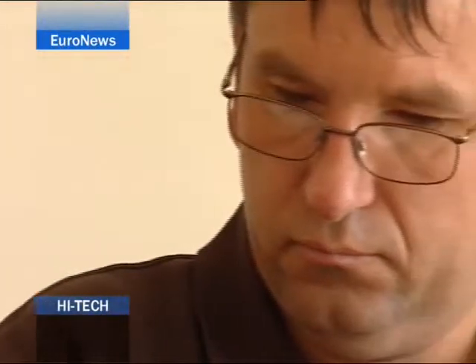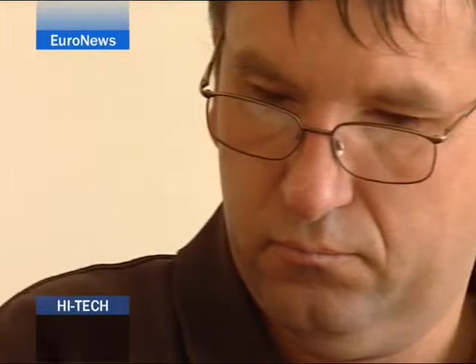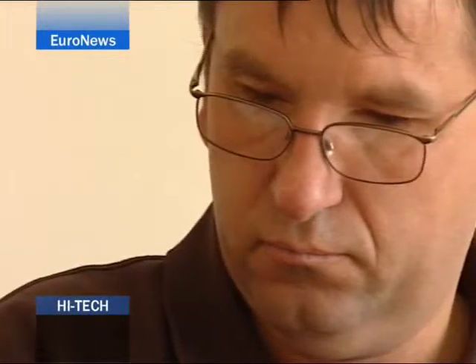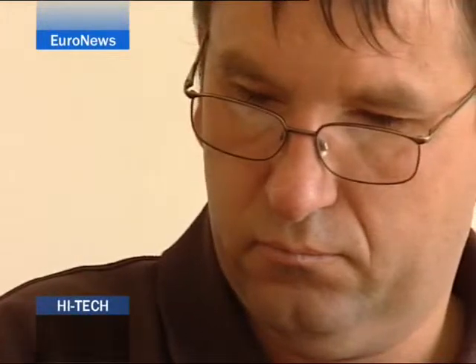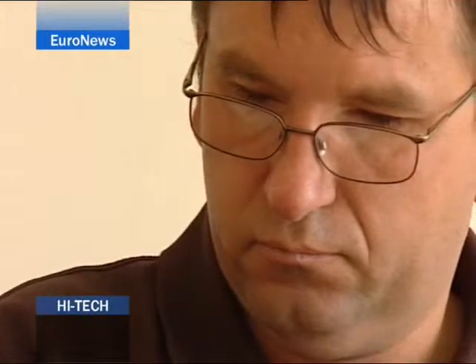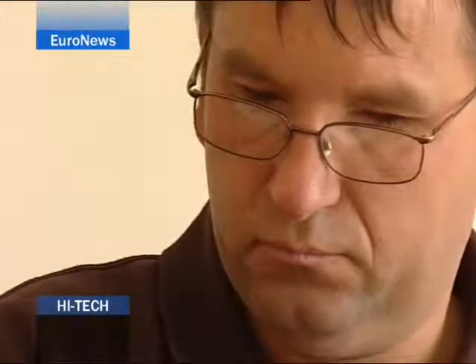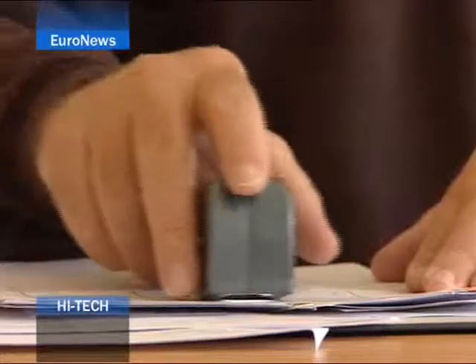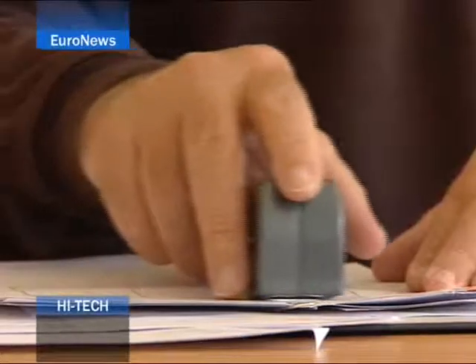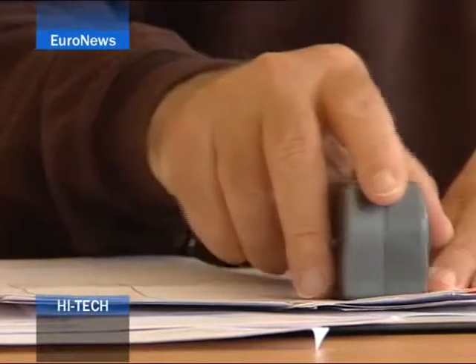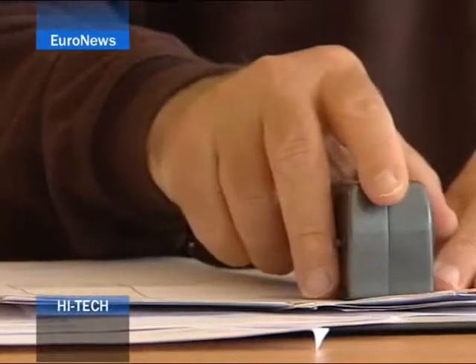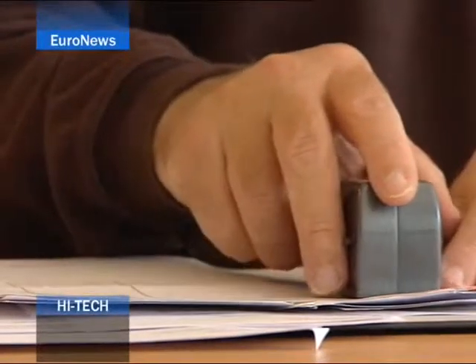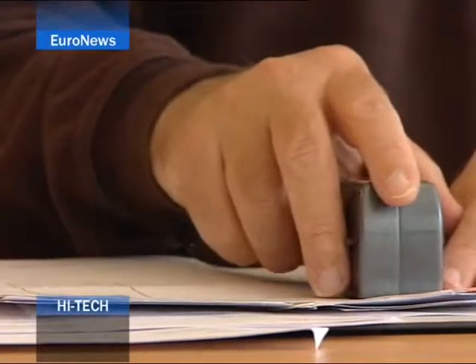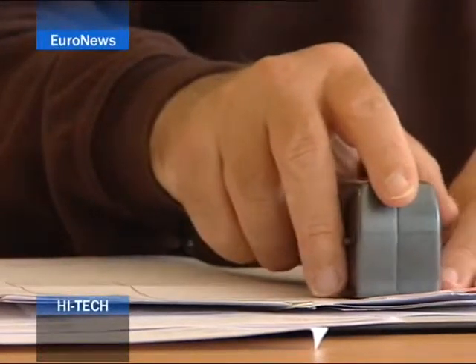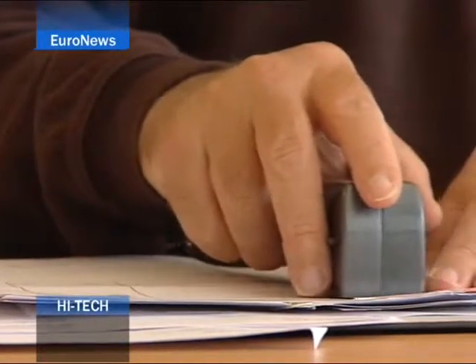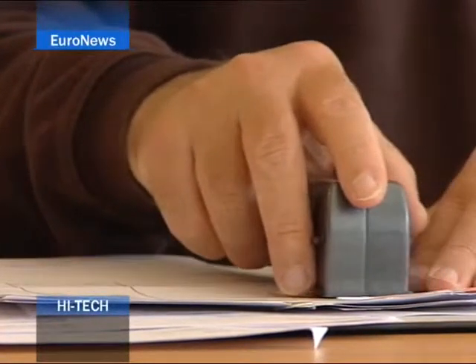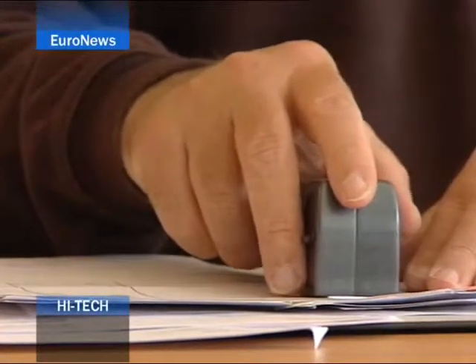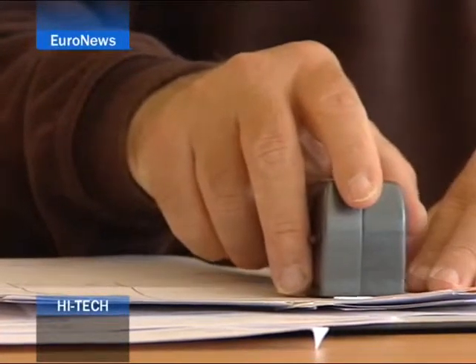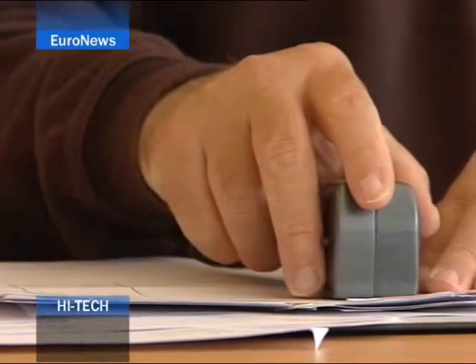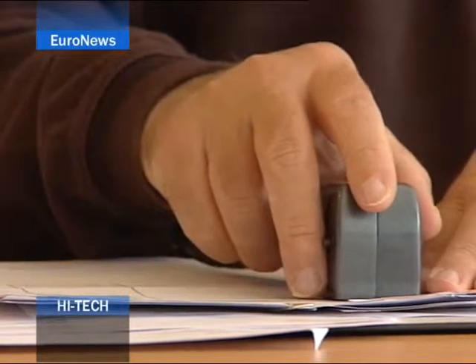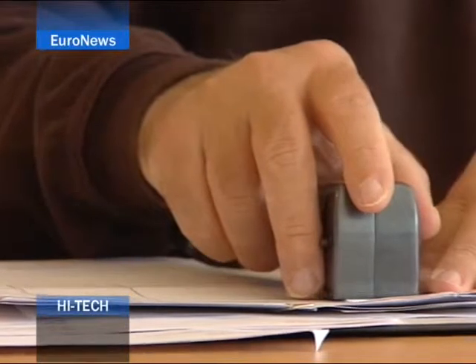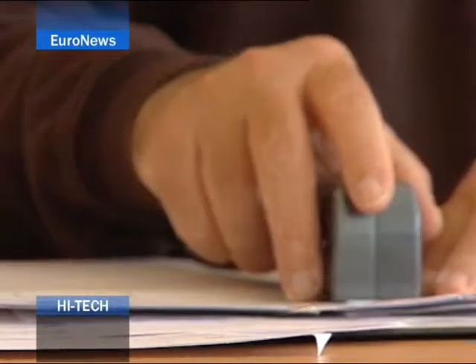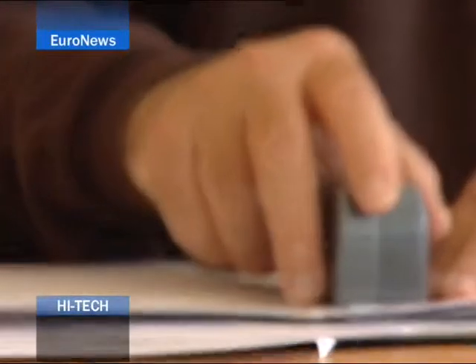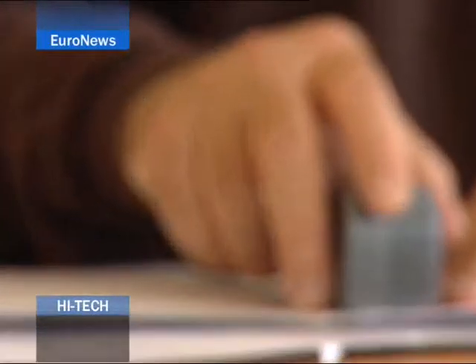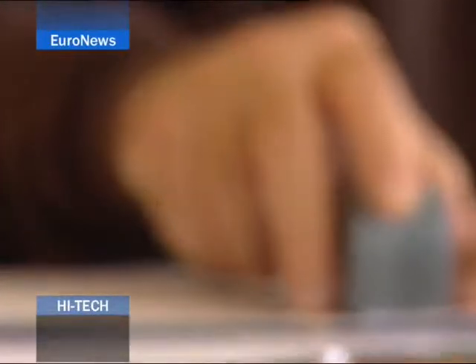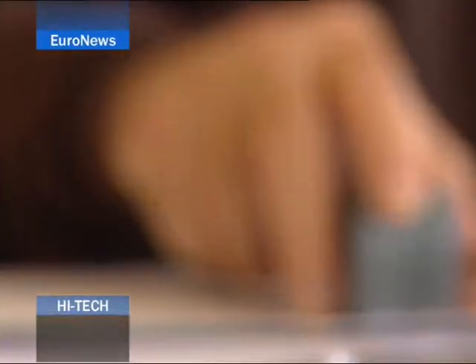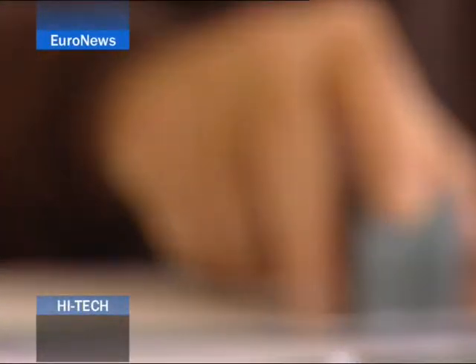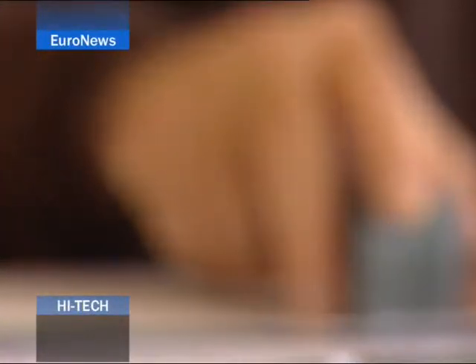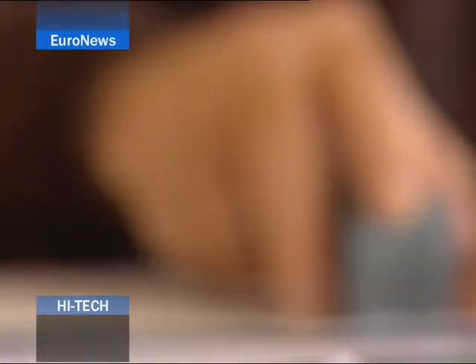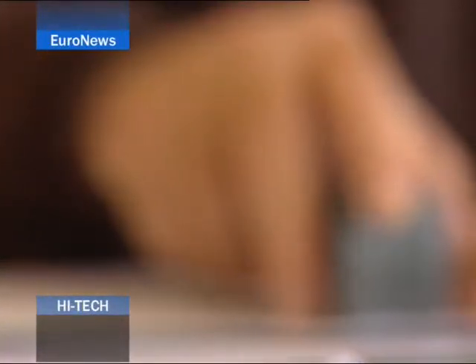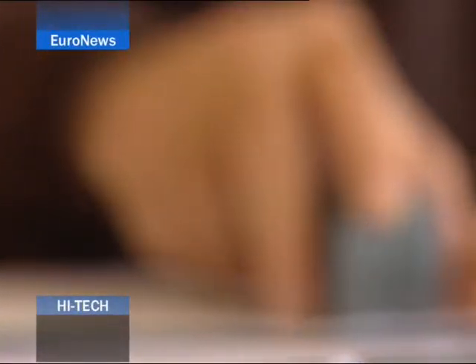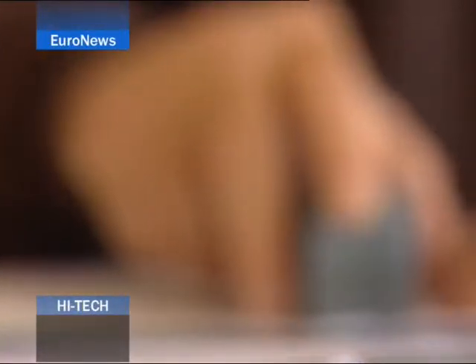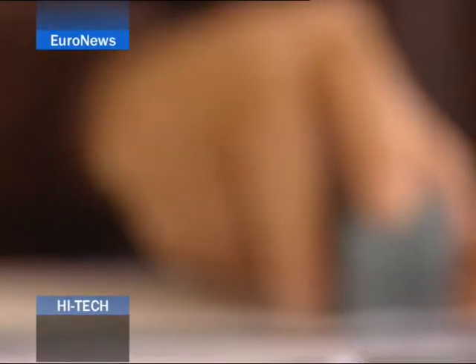Top Braille is a machine which works completely independently of a computer connection. The first 50 have already been bought up by a company in Monaco.